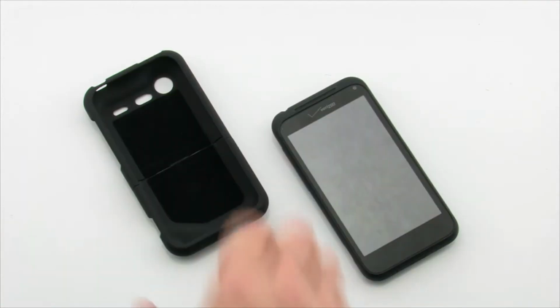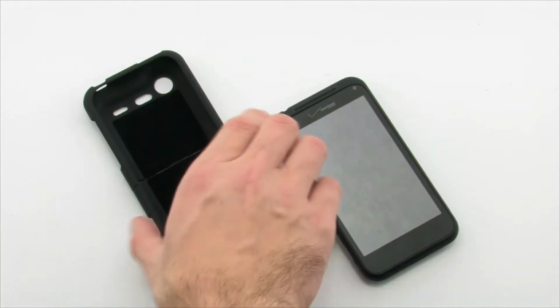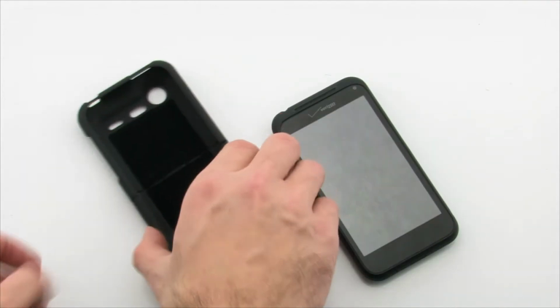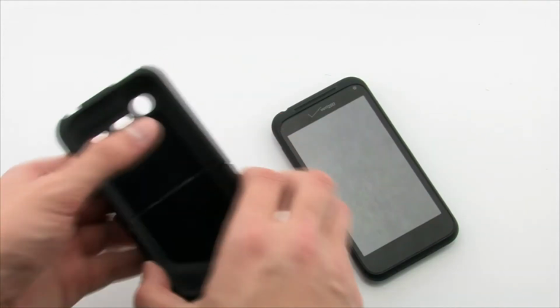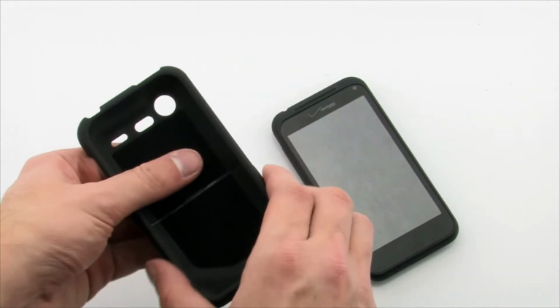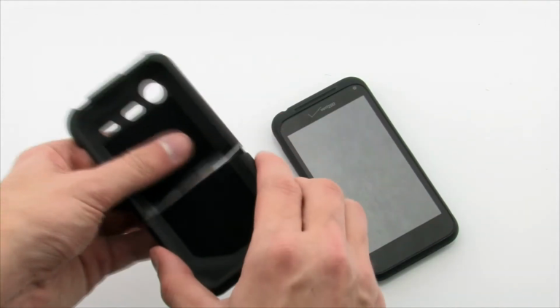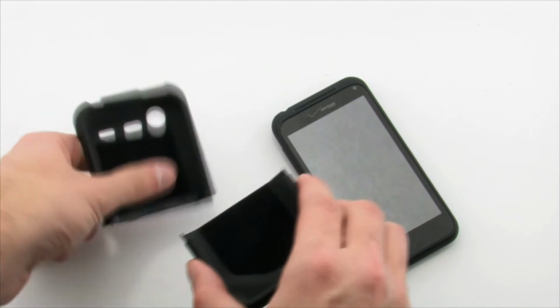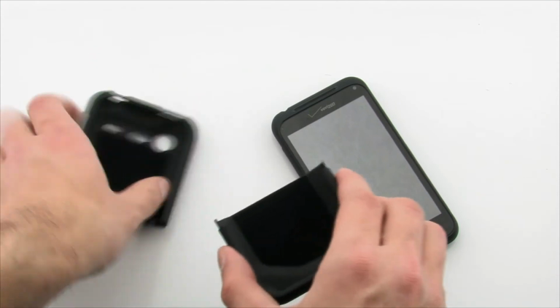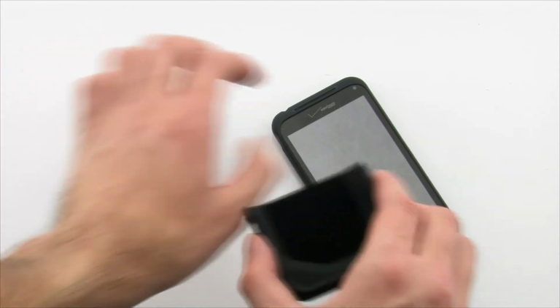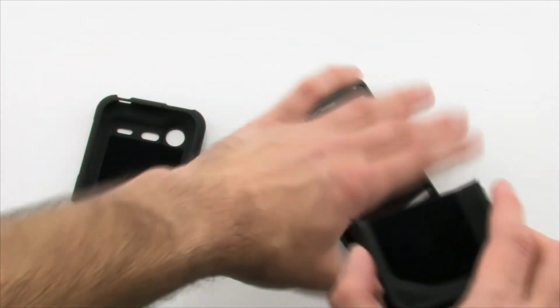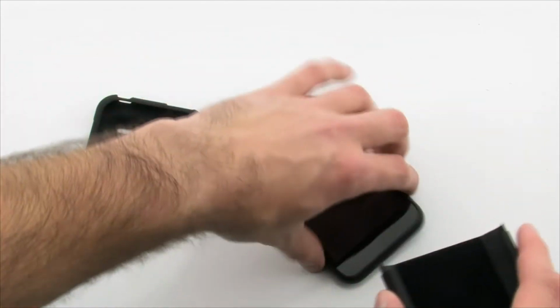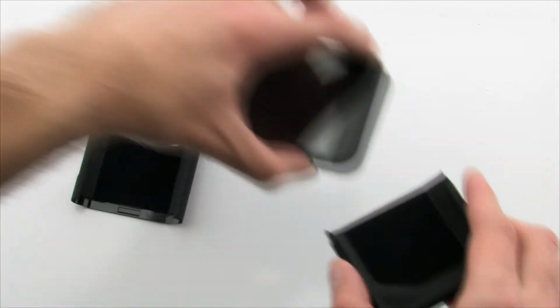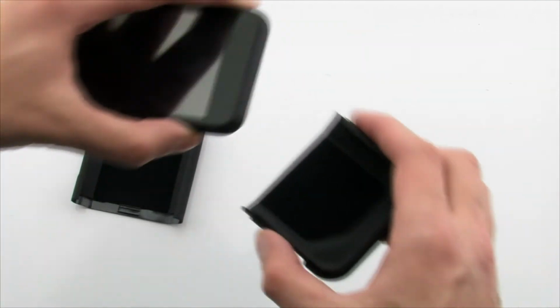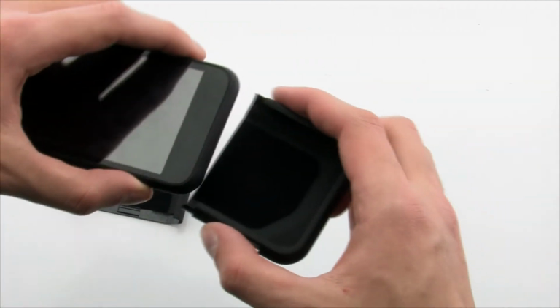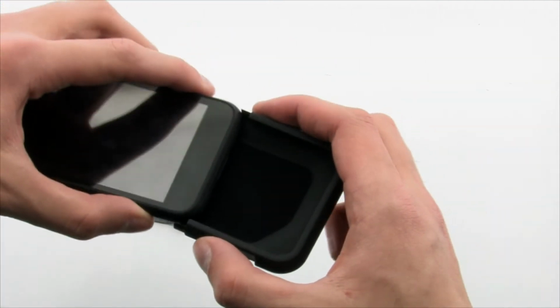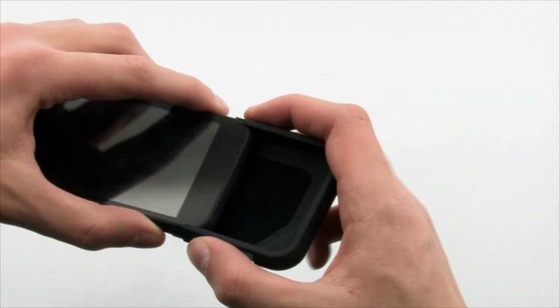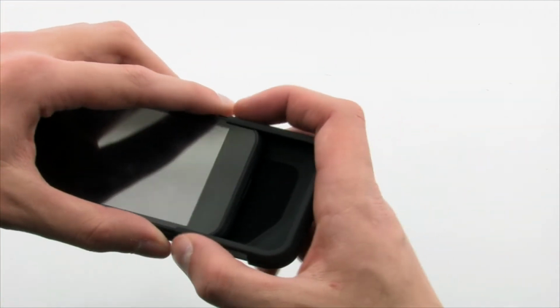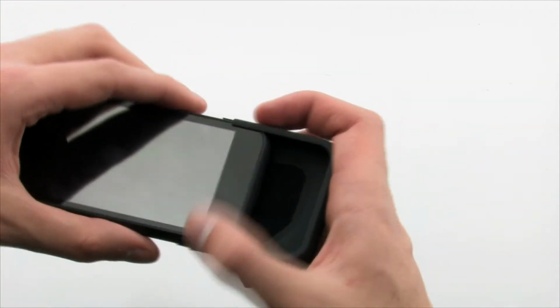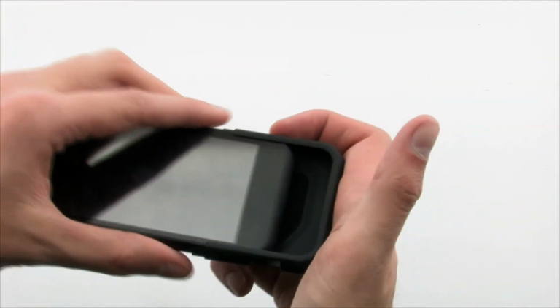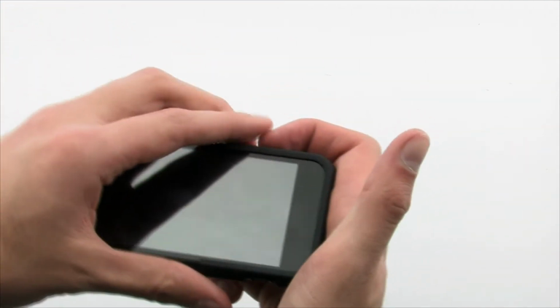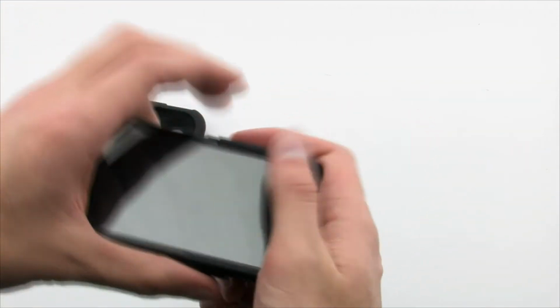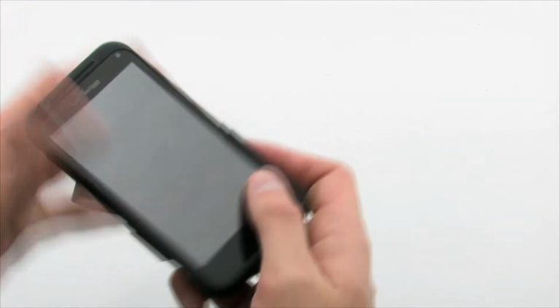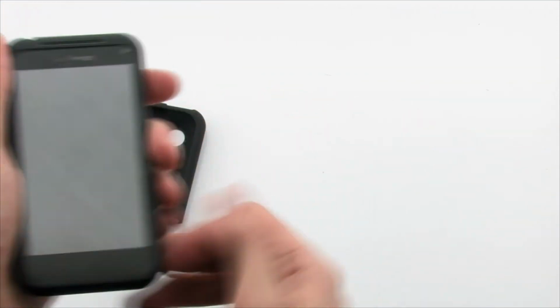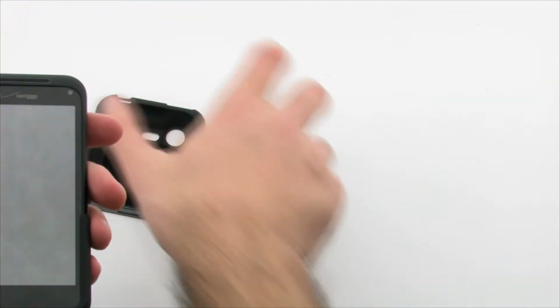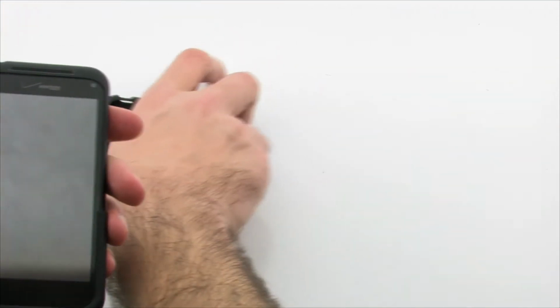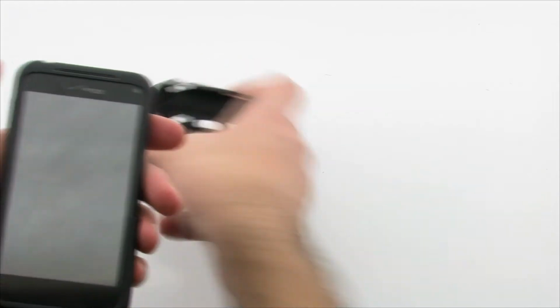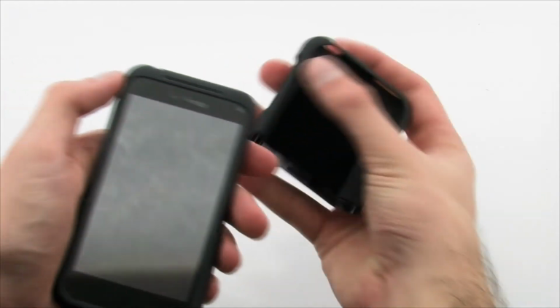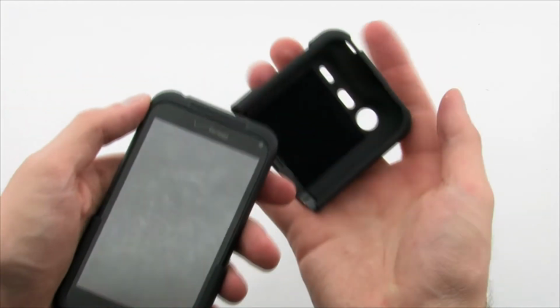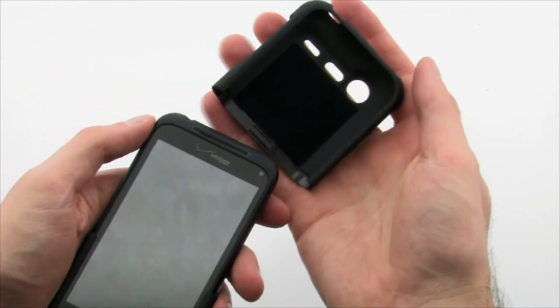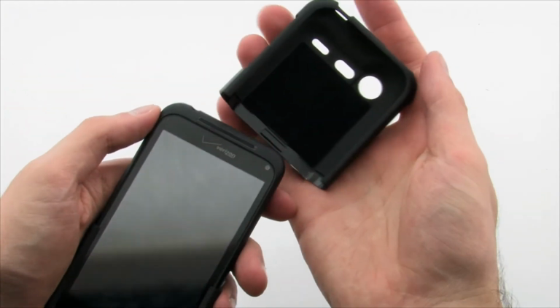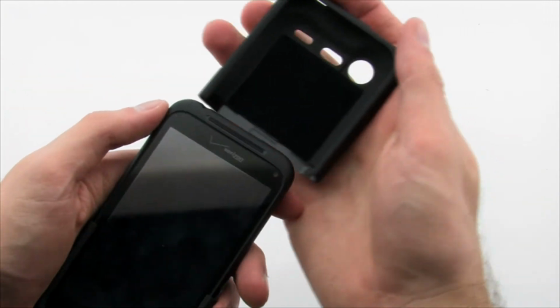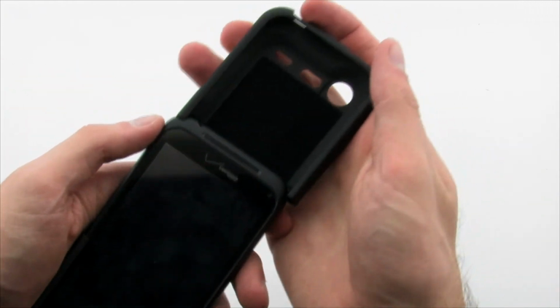To install the case, simply slide the bottom of the case over the bottom of the phone. Then complete the installation by sliding the top part of the case over the top part of the Incredible.